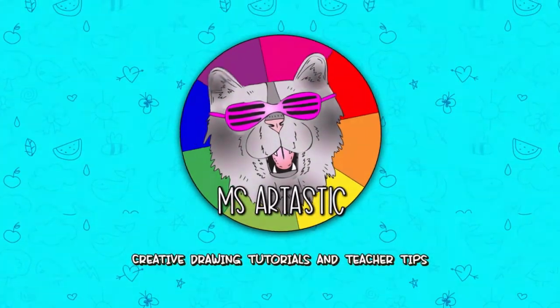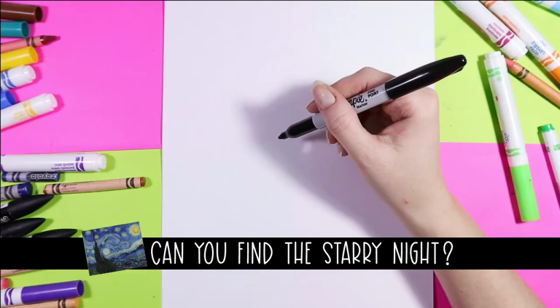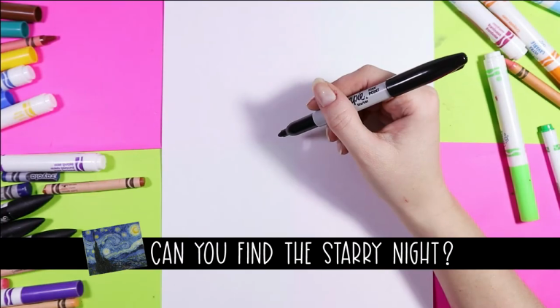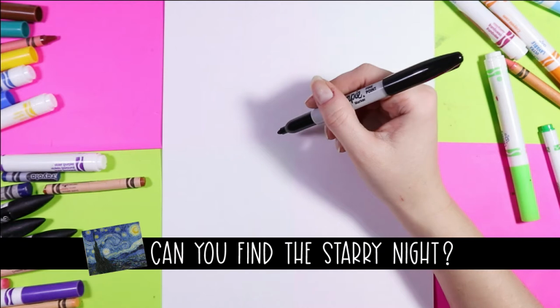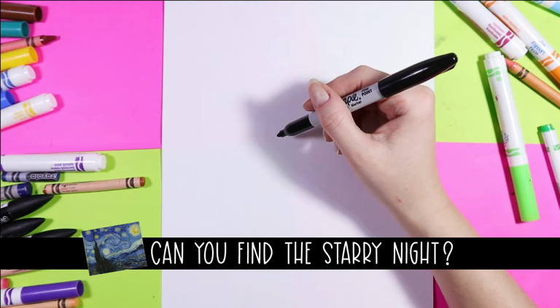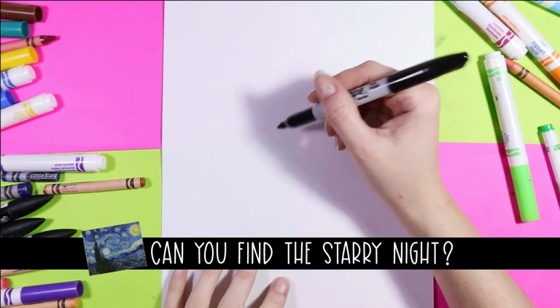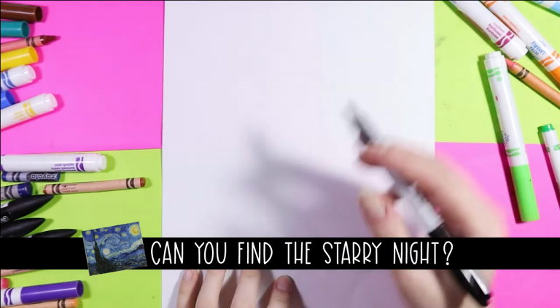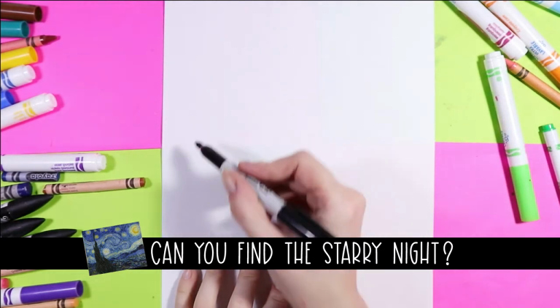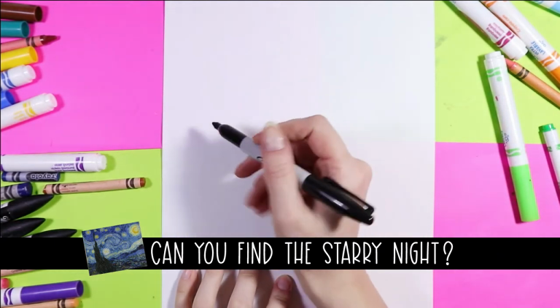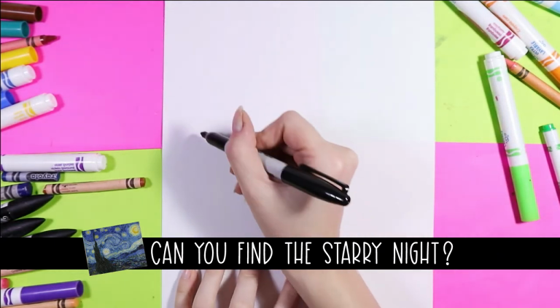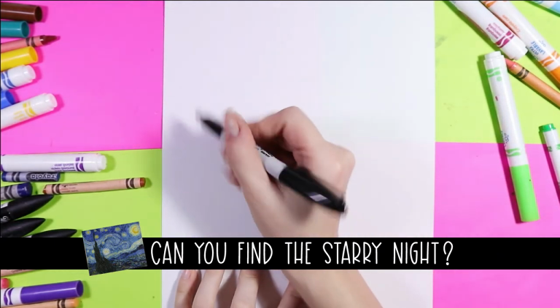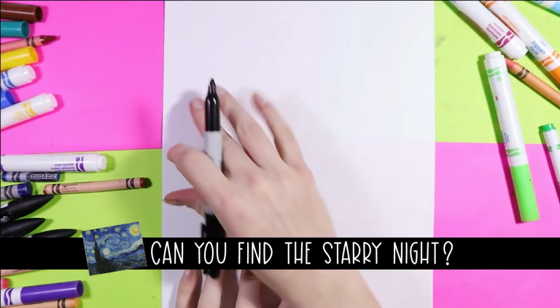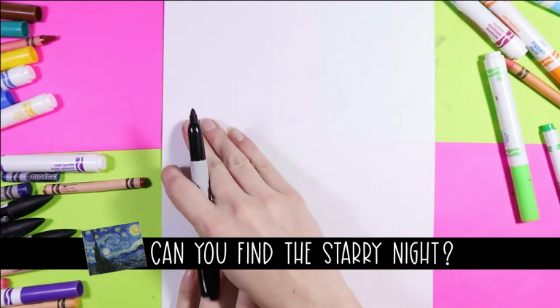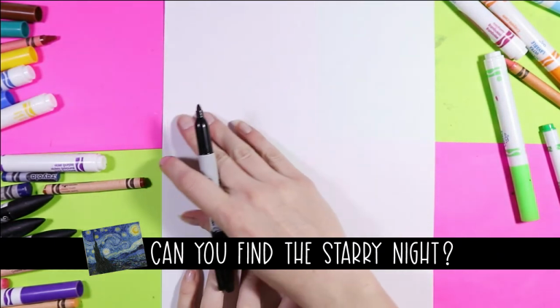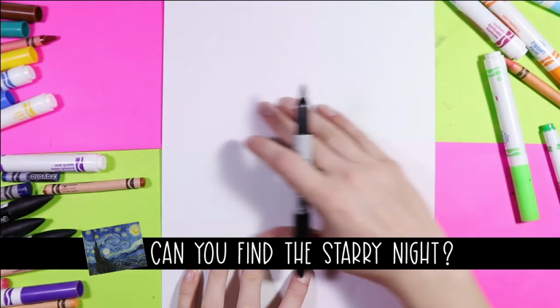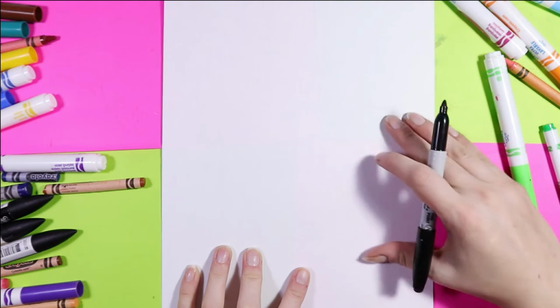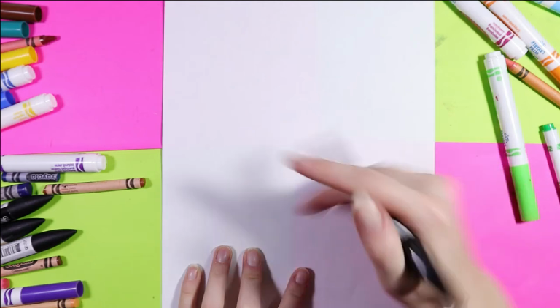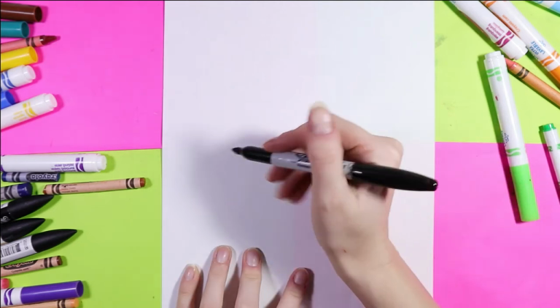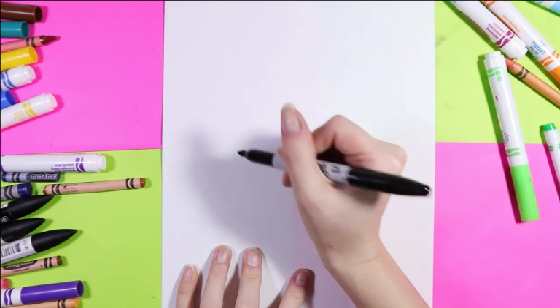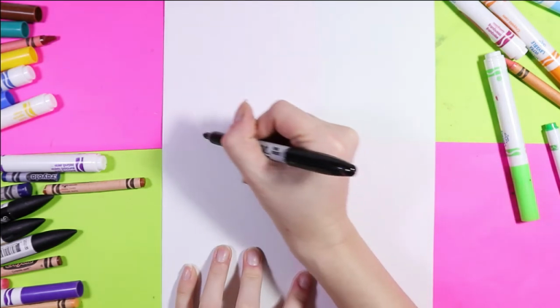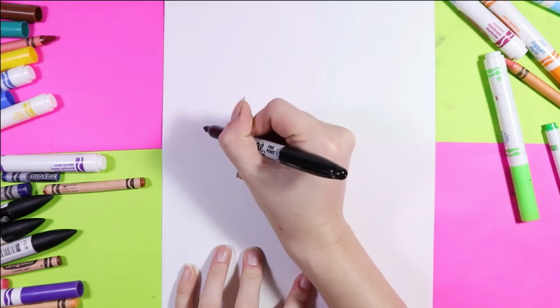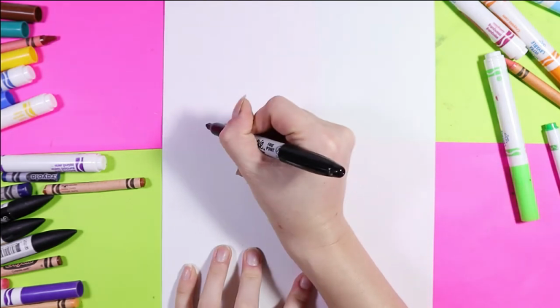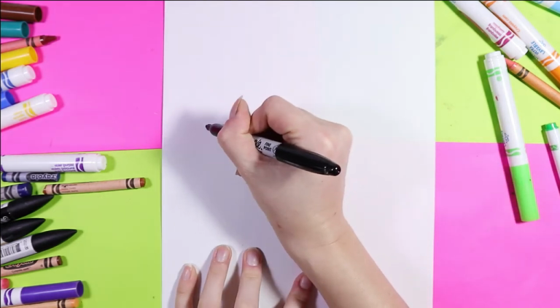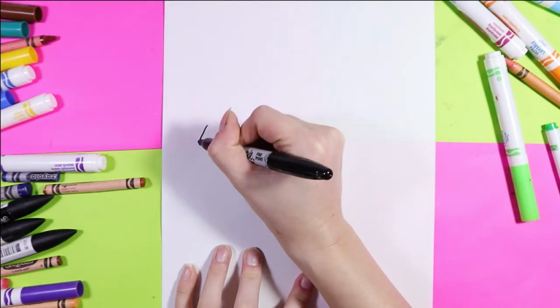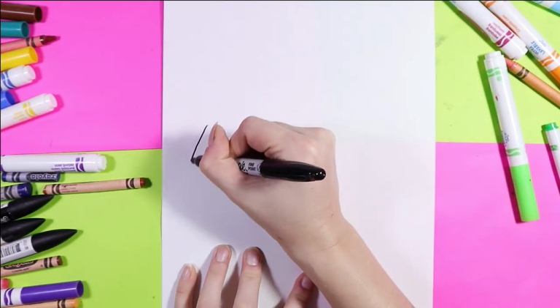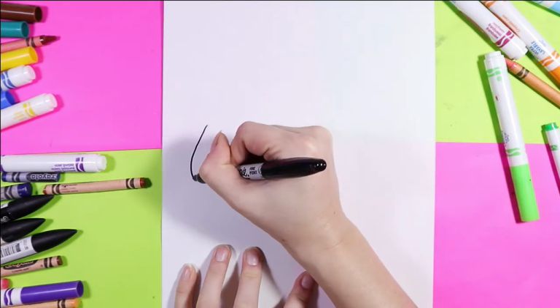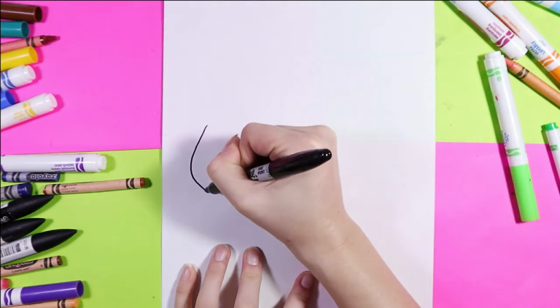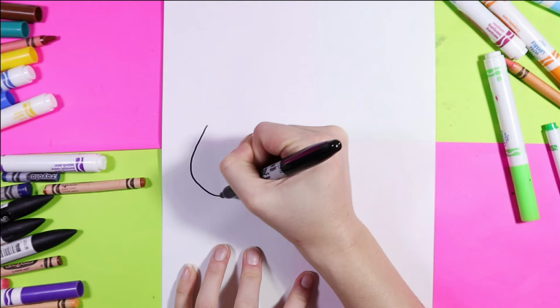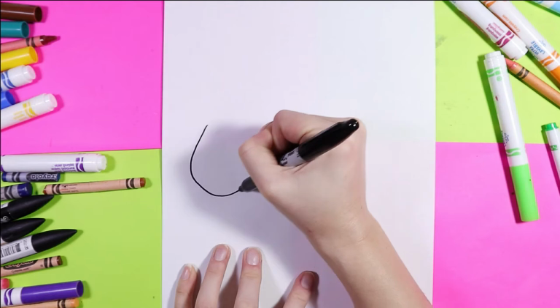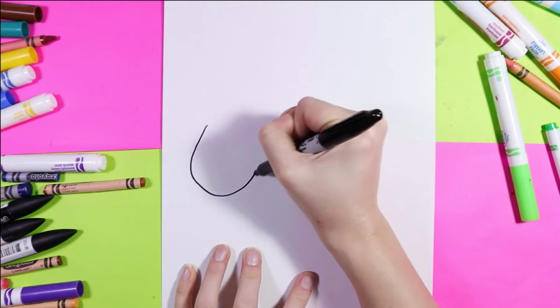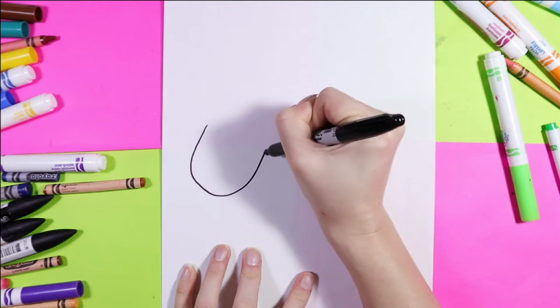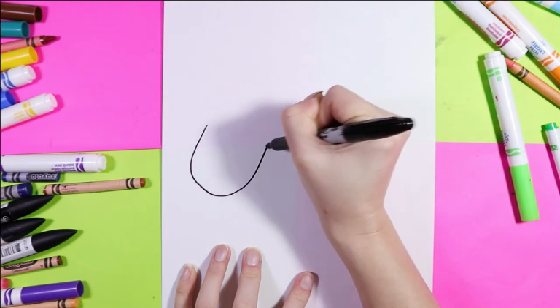We're going to begin our sheep by starting with the face. We're going to start on the left side of our paper and work right today. We're going to start with a U on a diagonal.